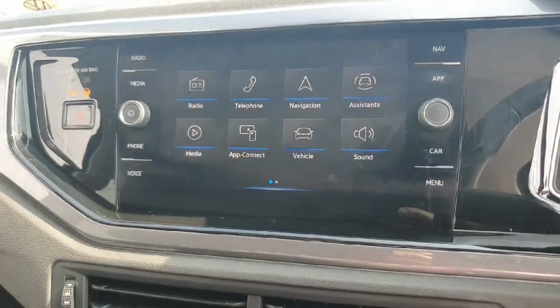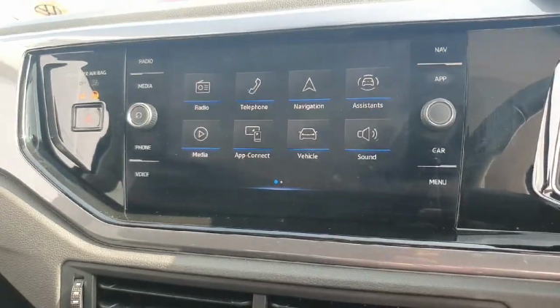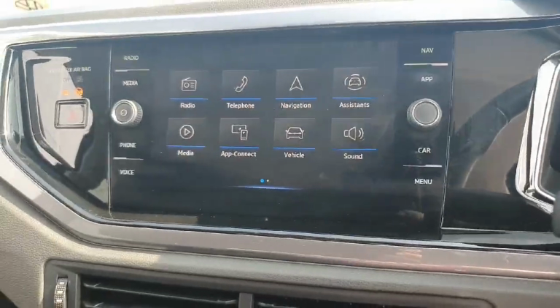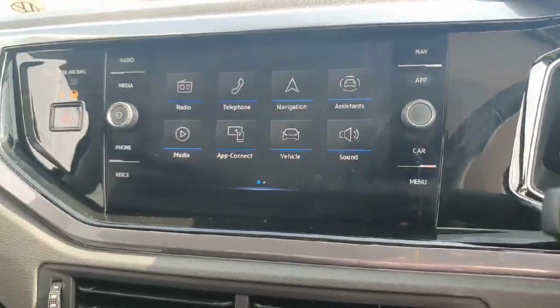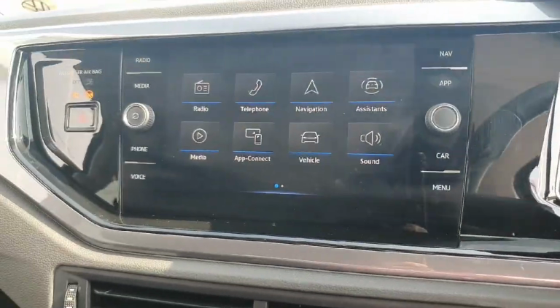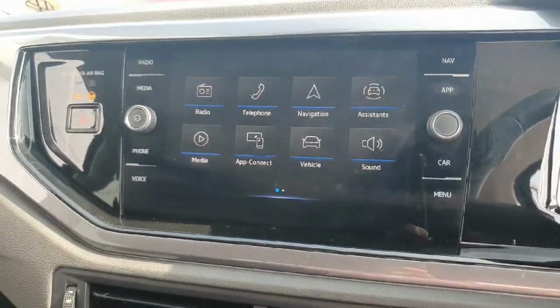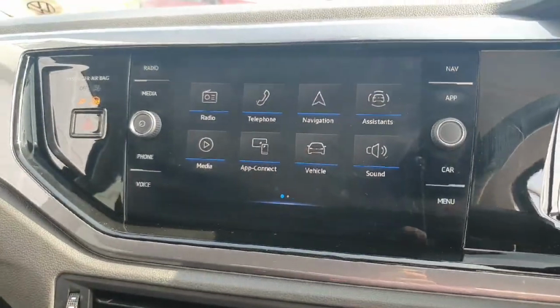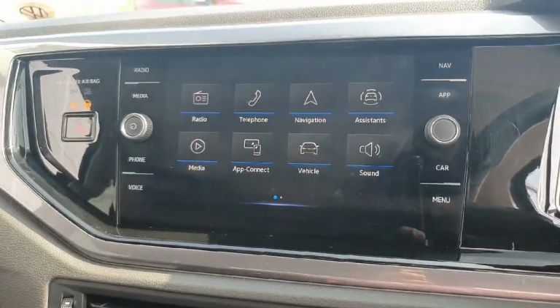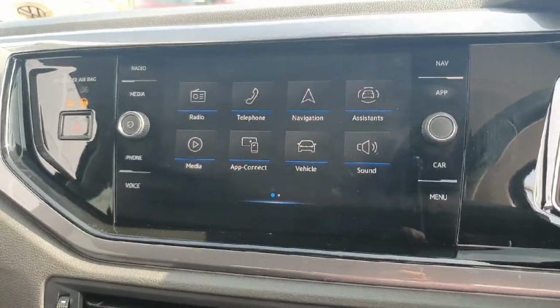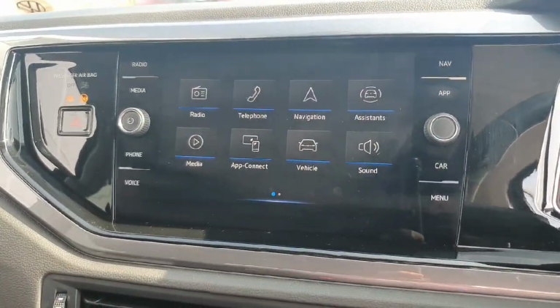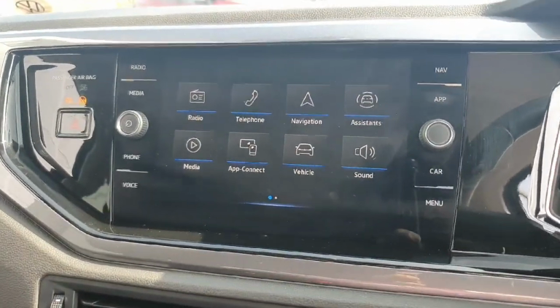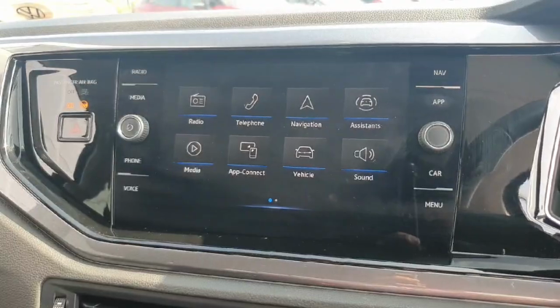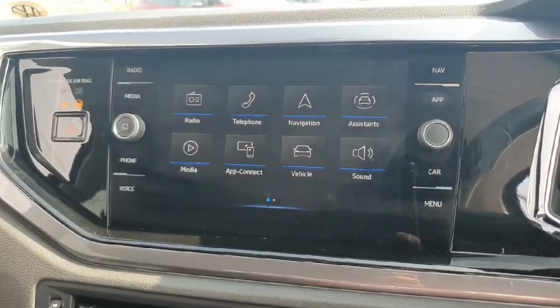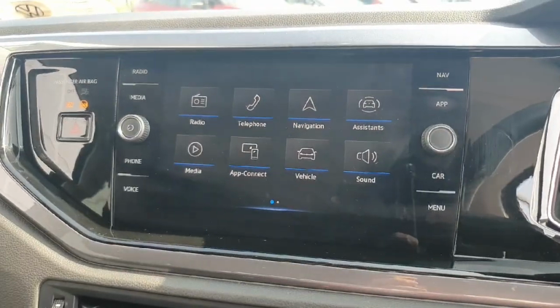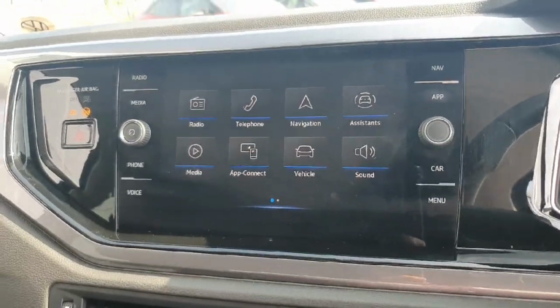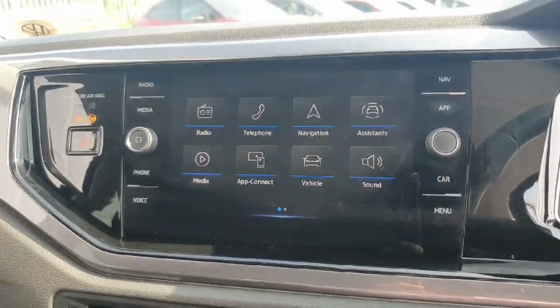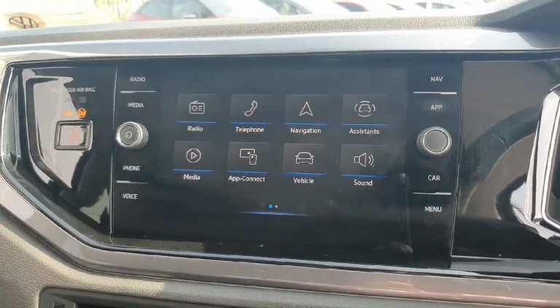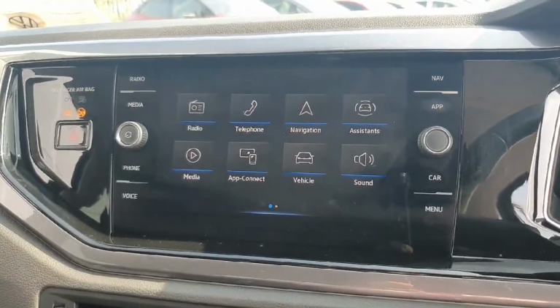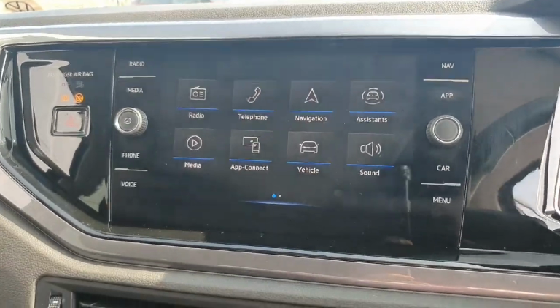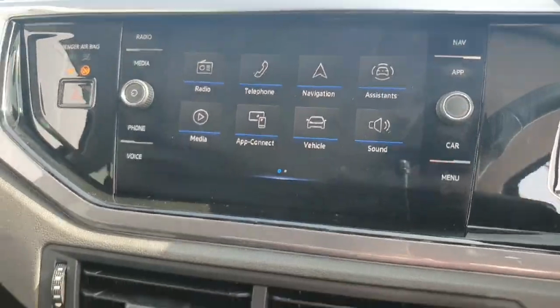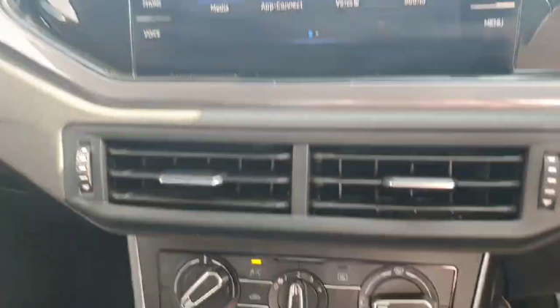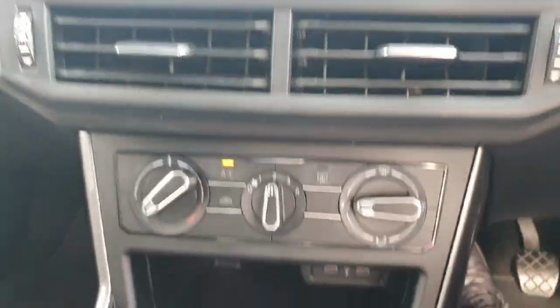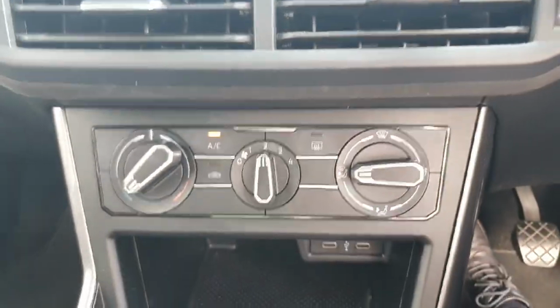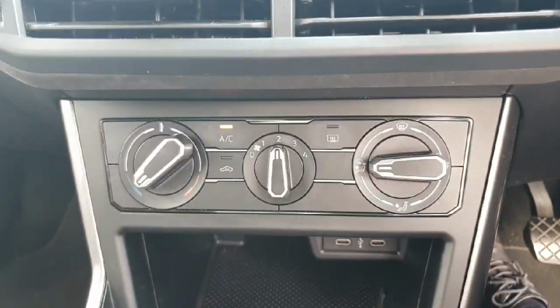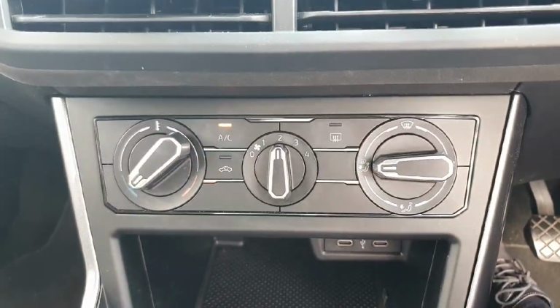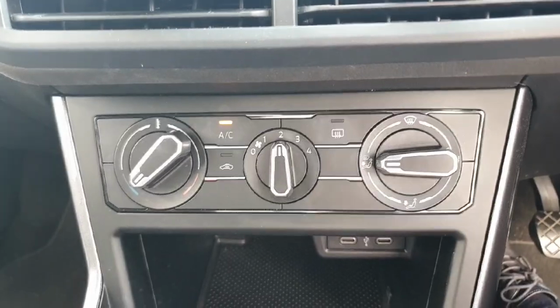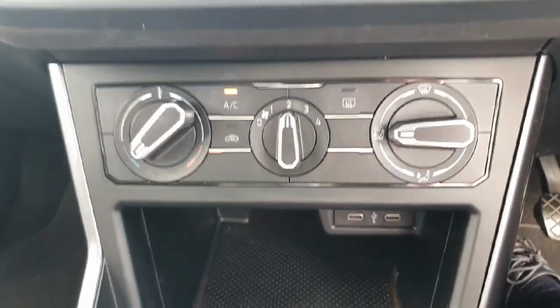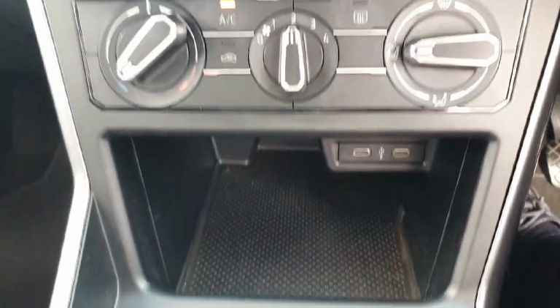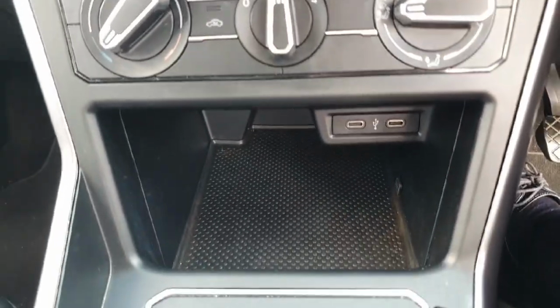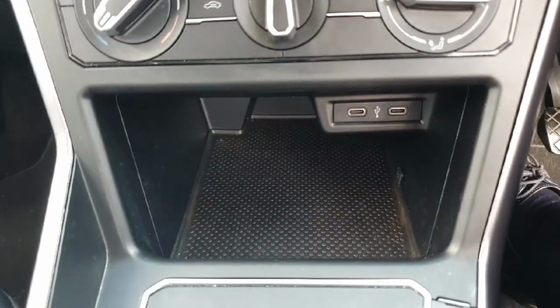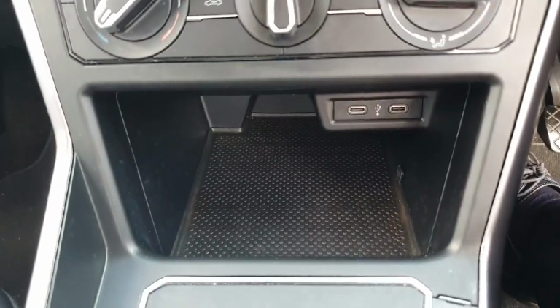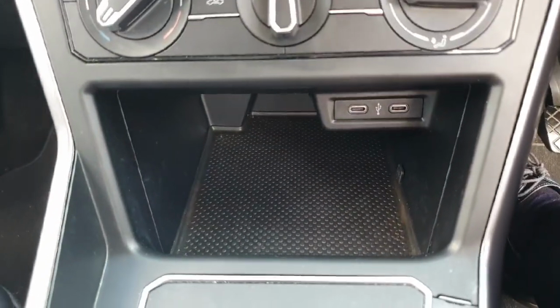Coming into the front of the car, here we have our infotainment system which has features such as sat nav and Apple CarPlay. We'll show you all about that when you come in to view the car. Just underneath here we have our climate control options.